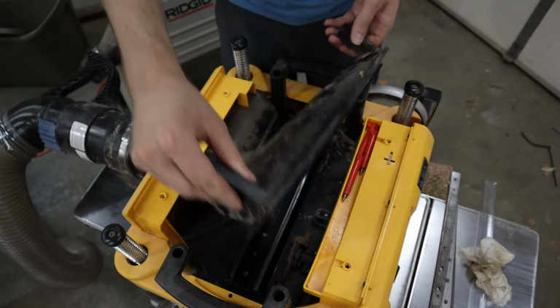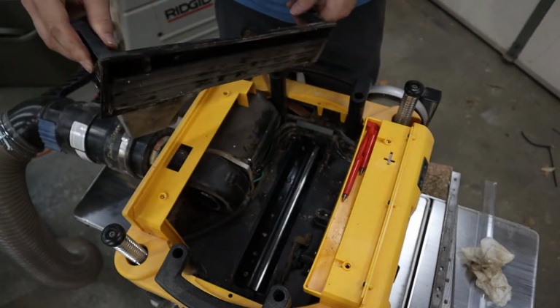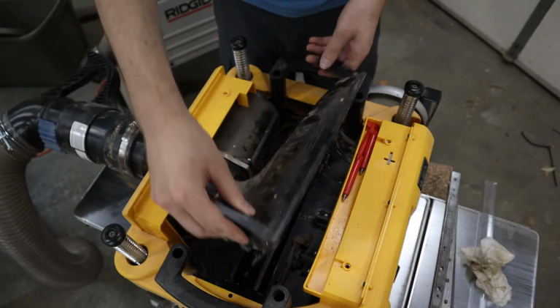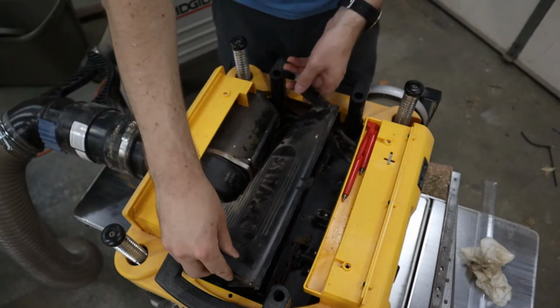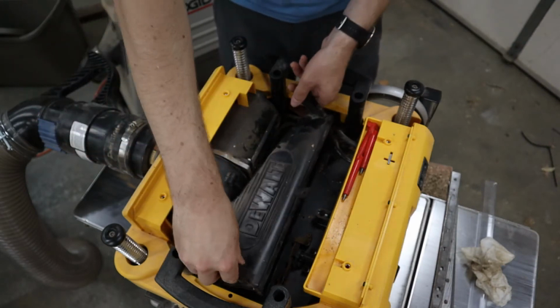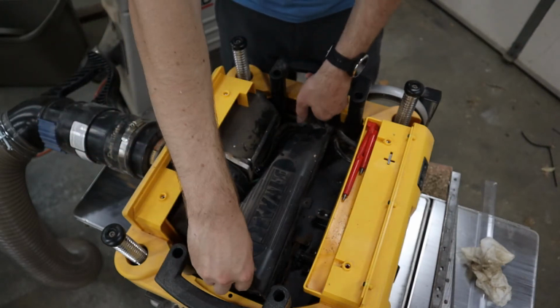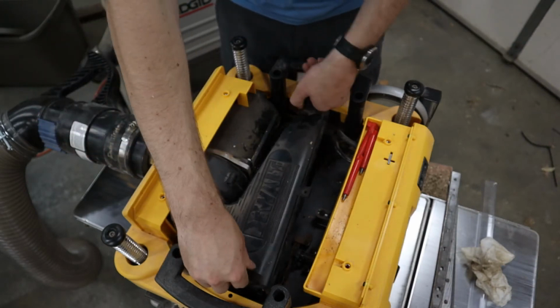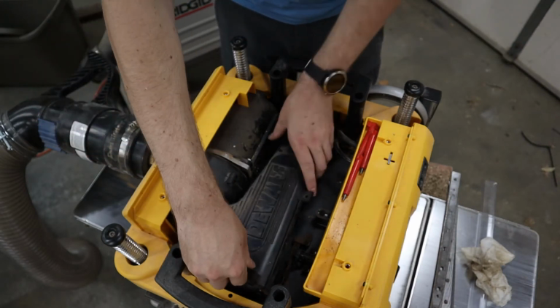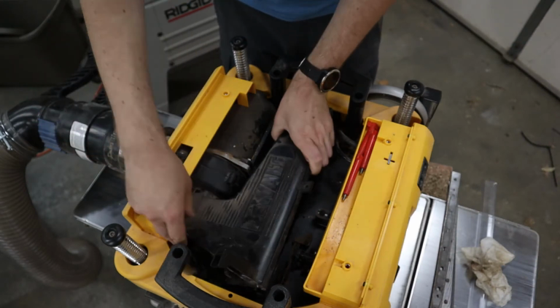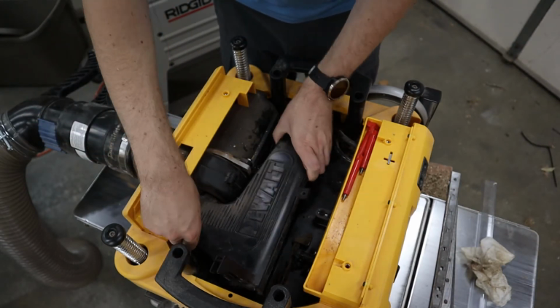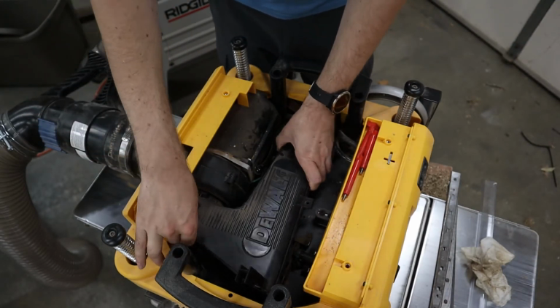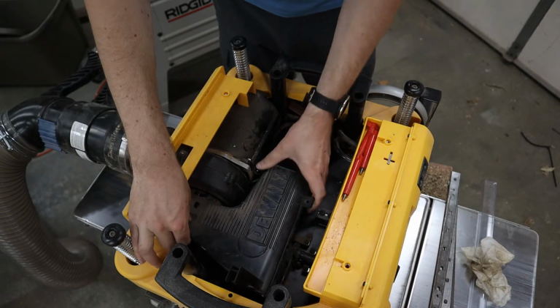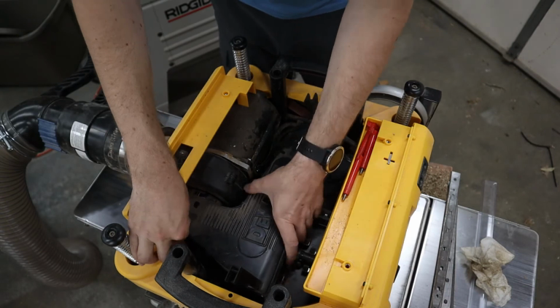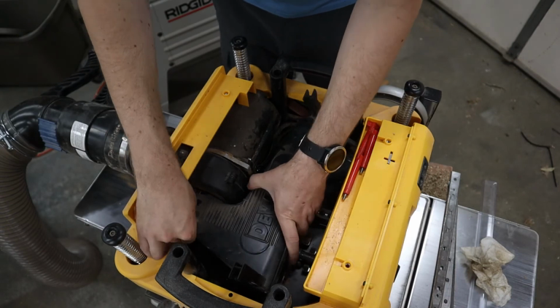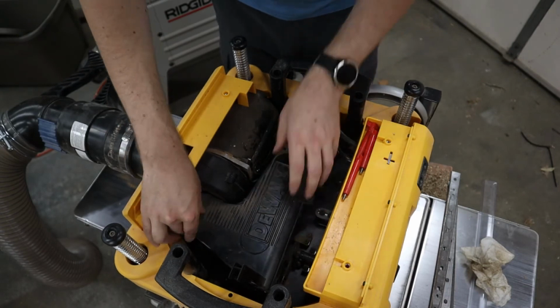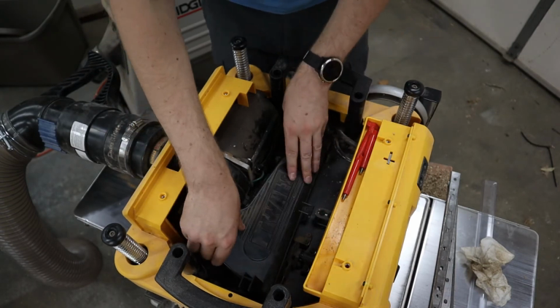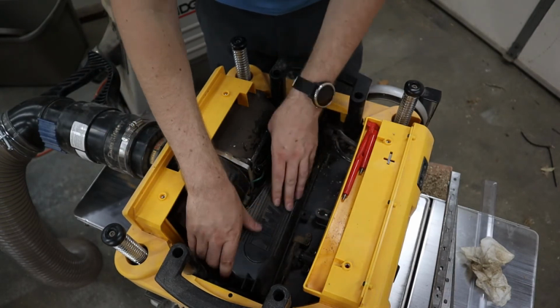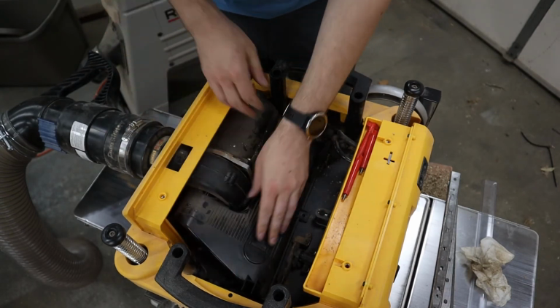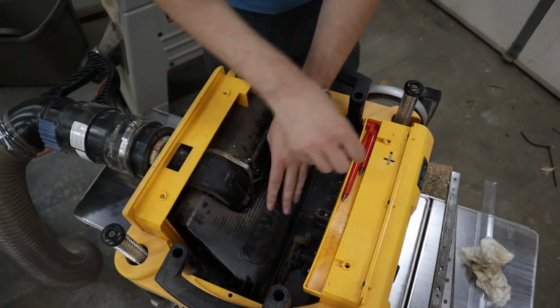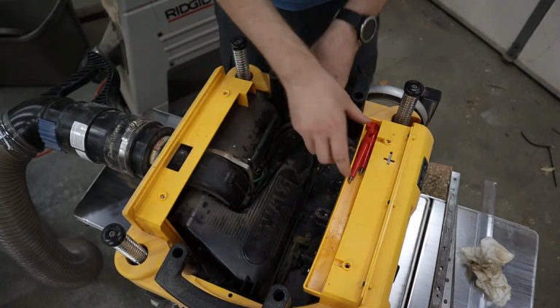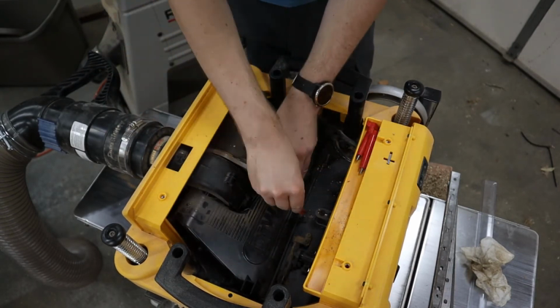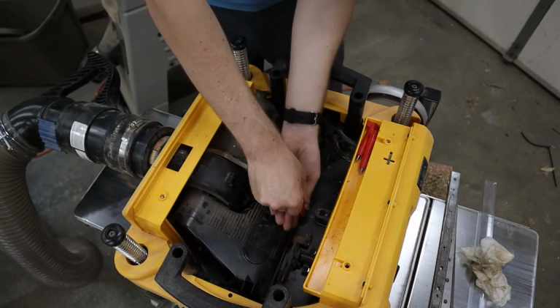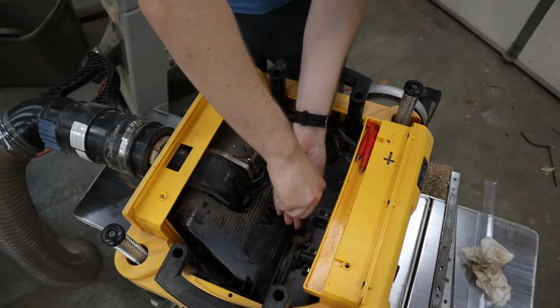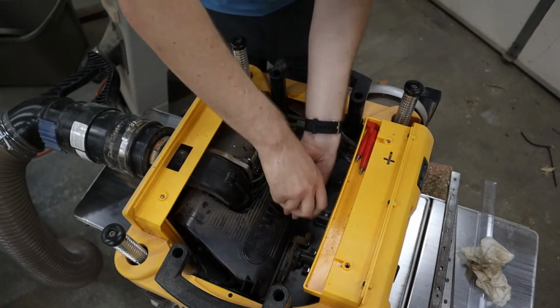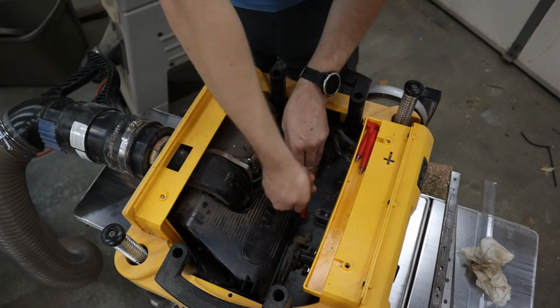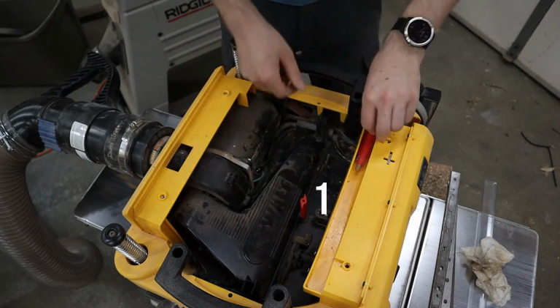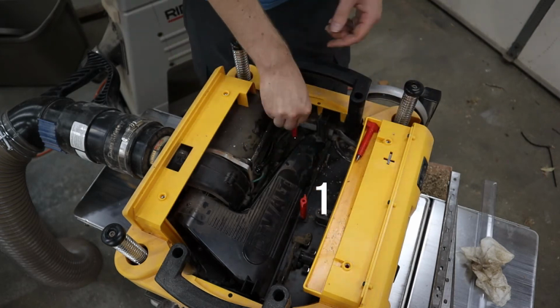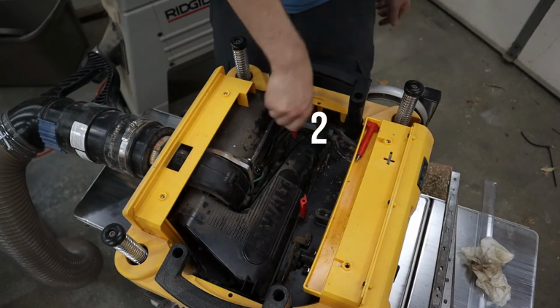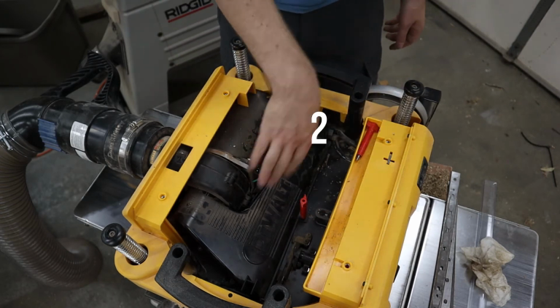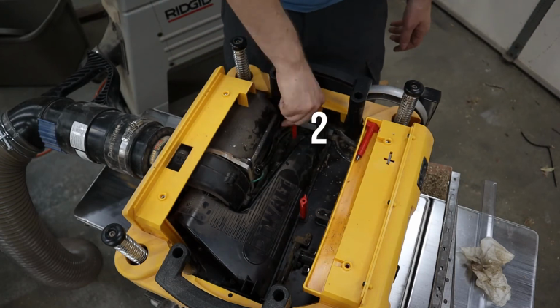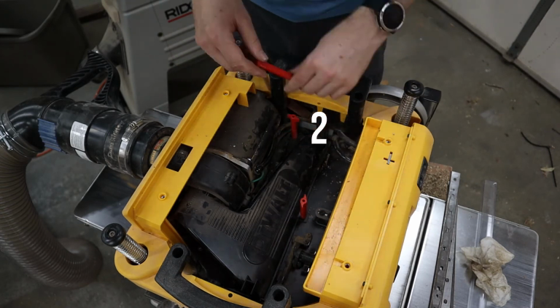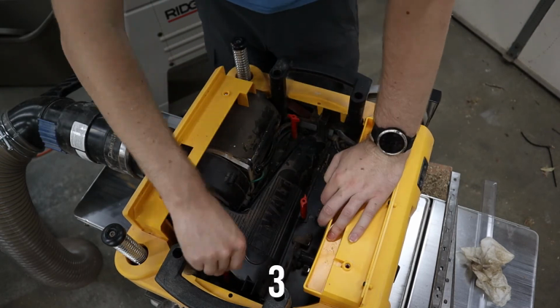With all the blades replaced or rotated, reinstall the hood by lining up the alignment marks with the blower and insert into the housing. Rotate the hood down until it is seated over the blade. Install the center red bolt first and then the two outer bolts.